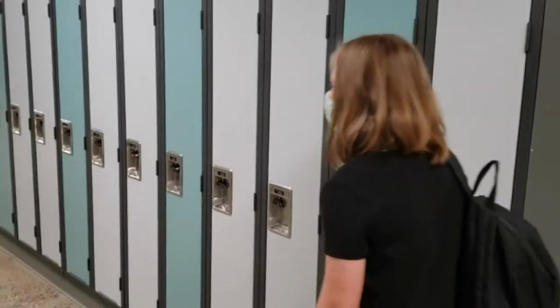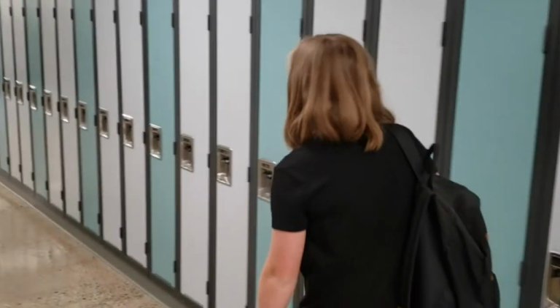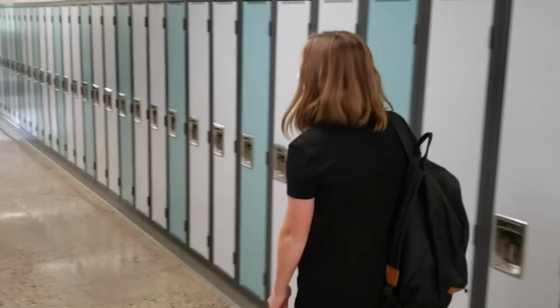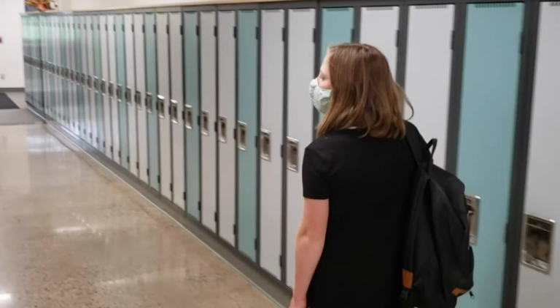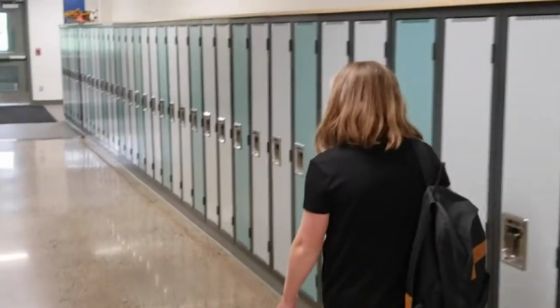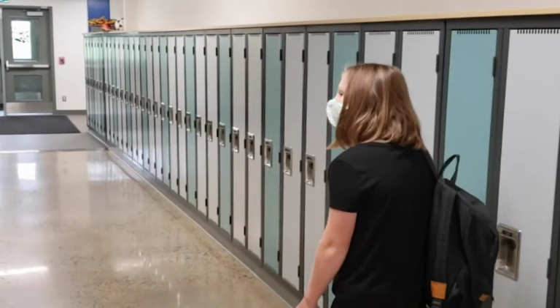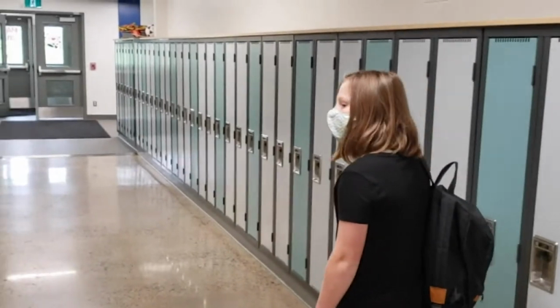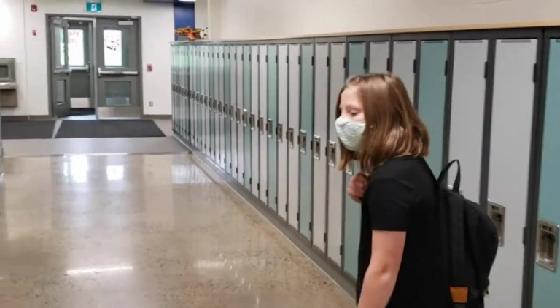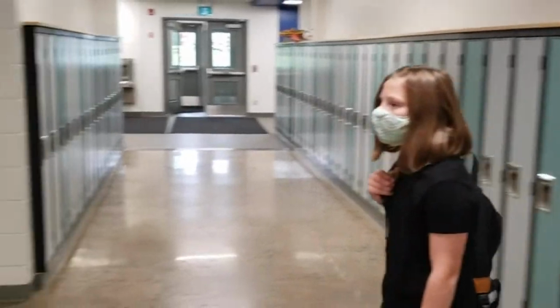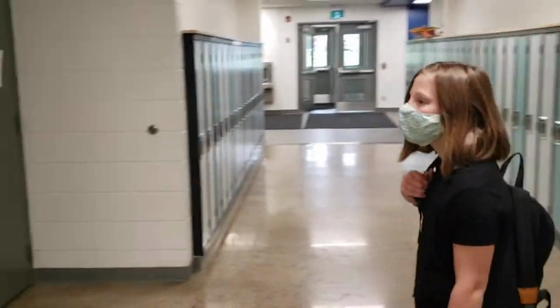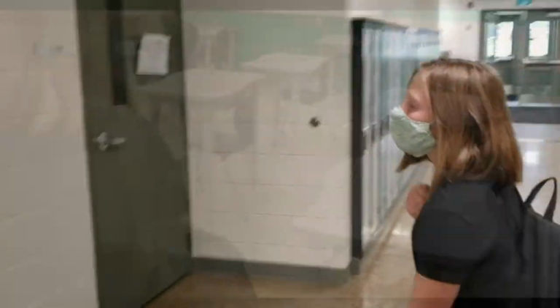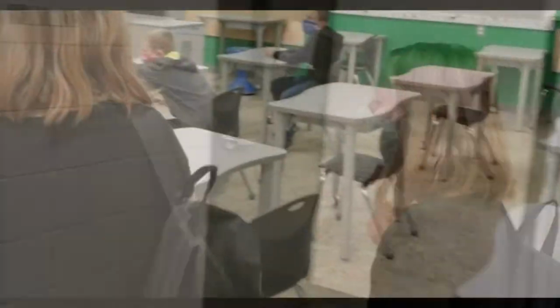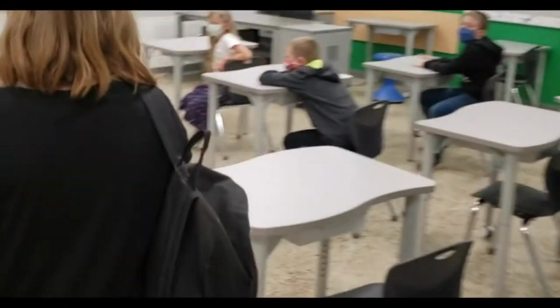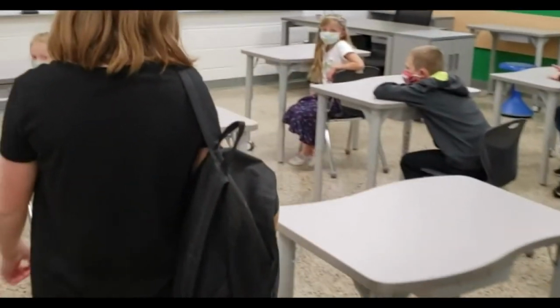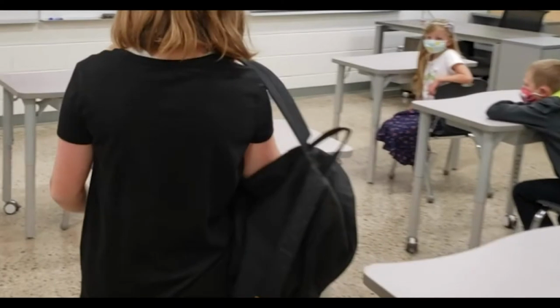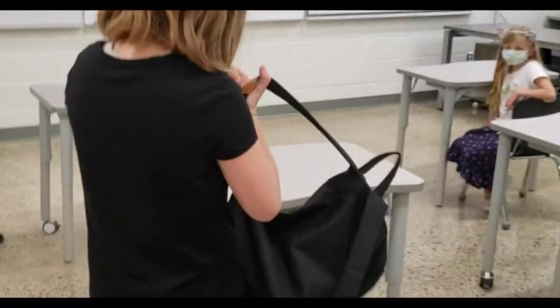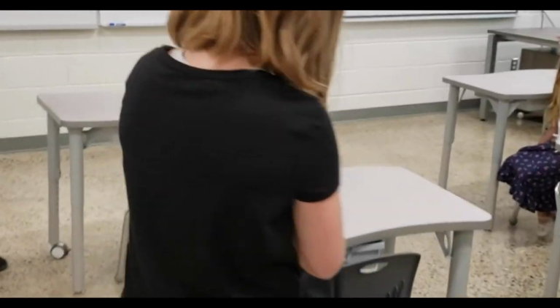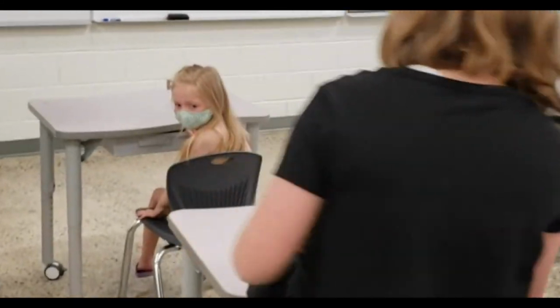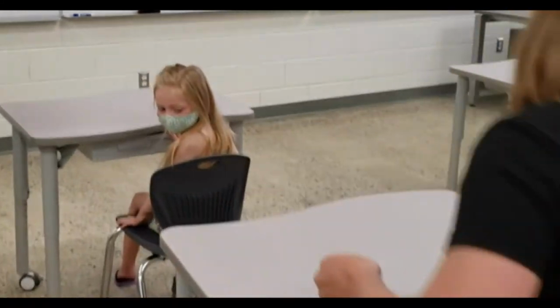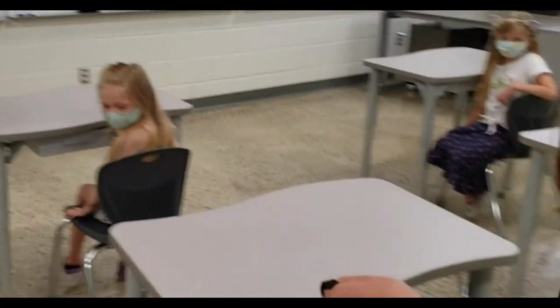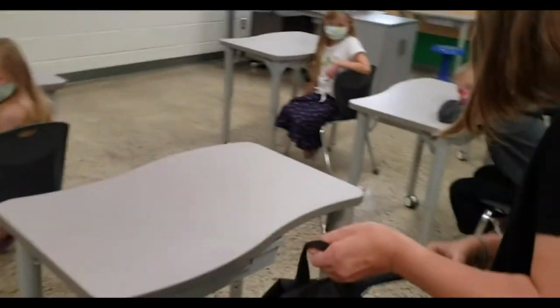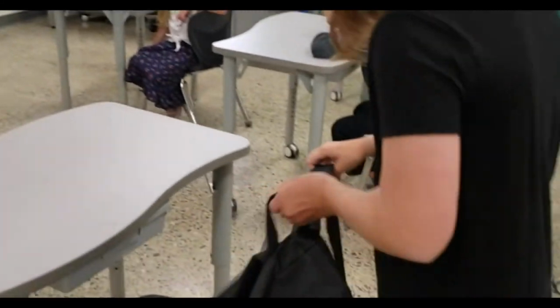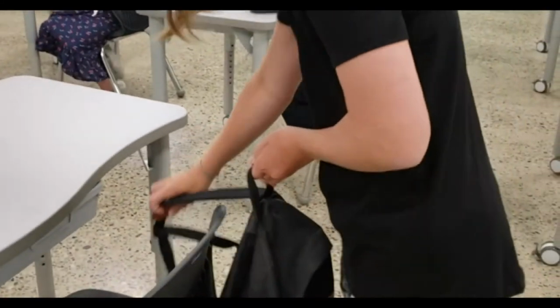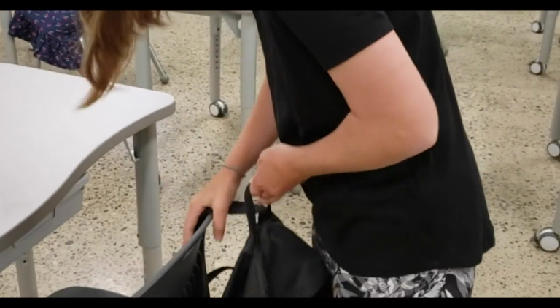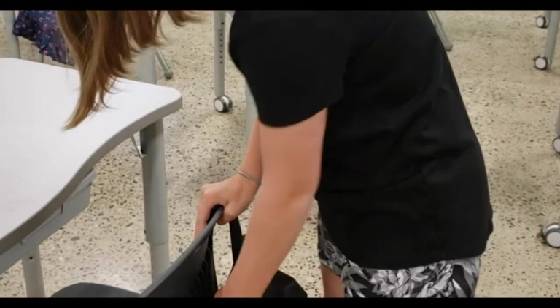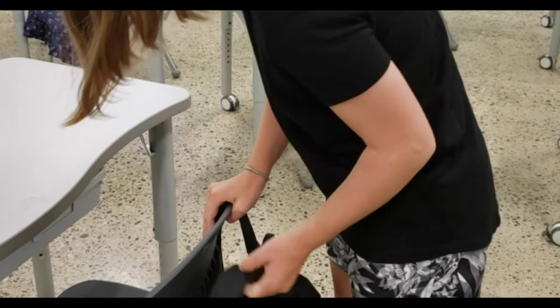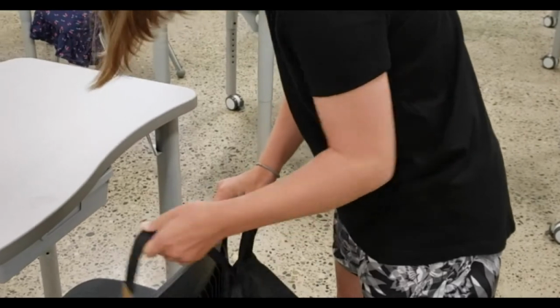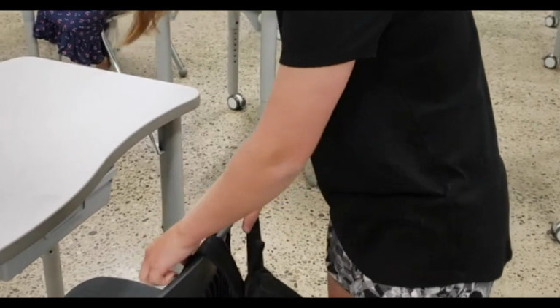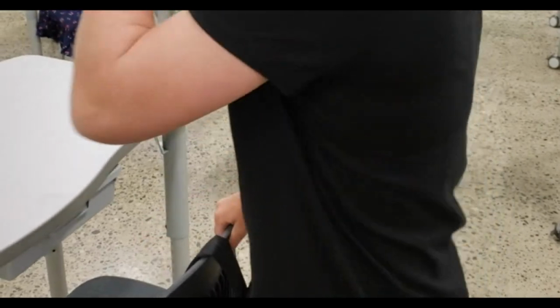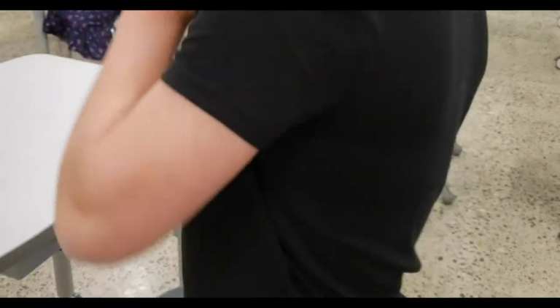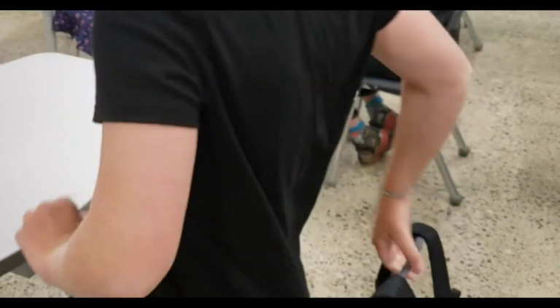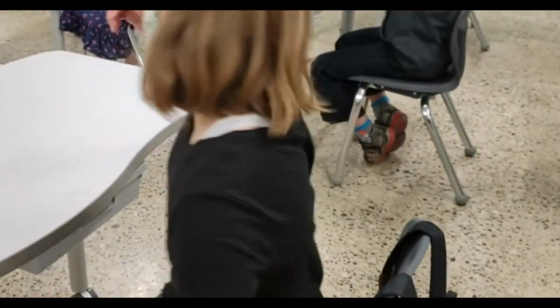Students will not have access to their lockers. When they enter the classroom they will need to hang their jacket and backpack on the back of their assigned seat or in a designated area within the classroom that supports physical distancing guidelines.